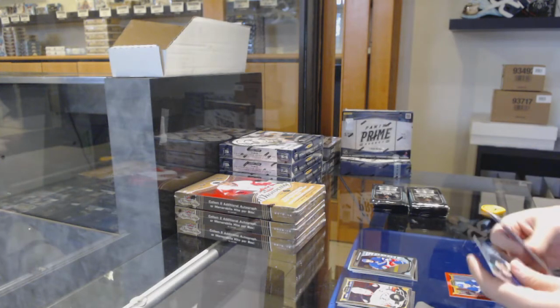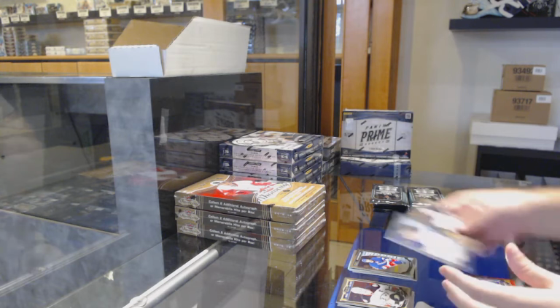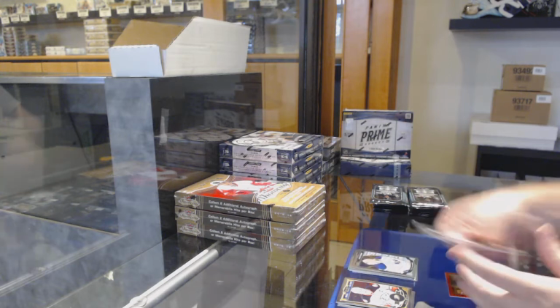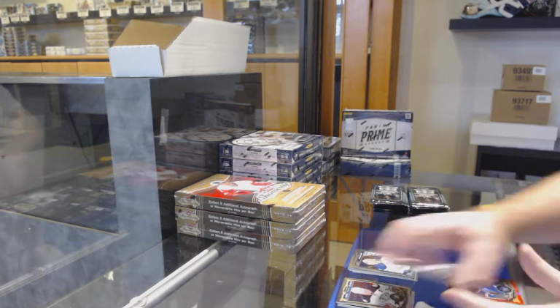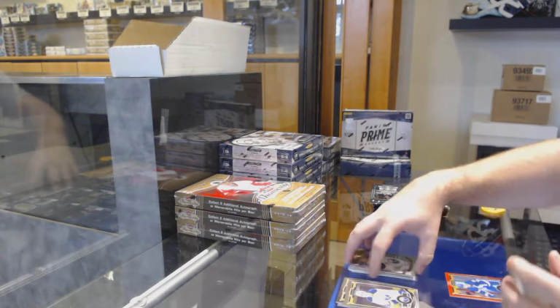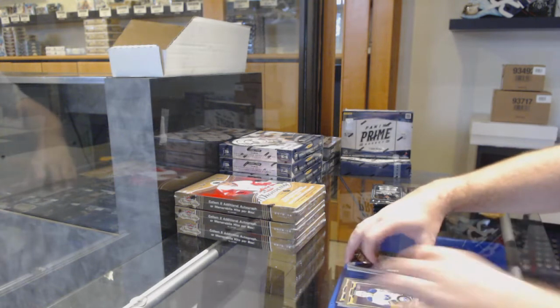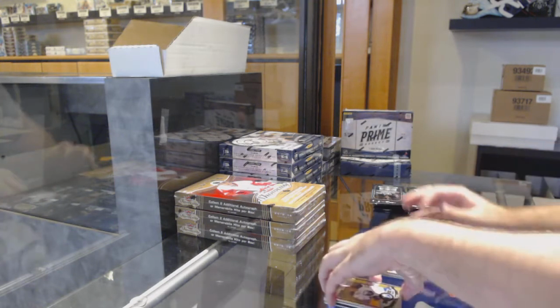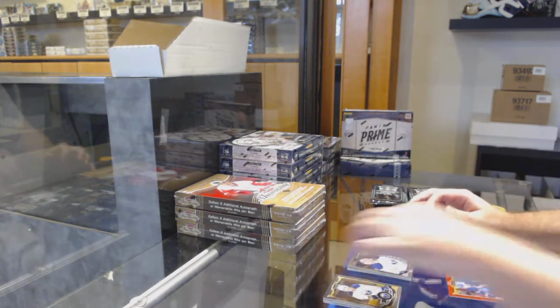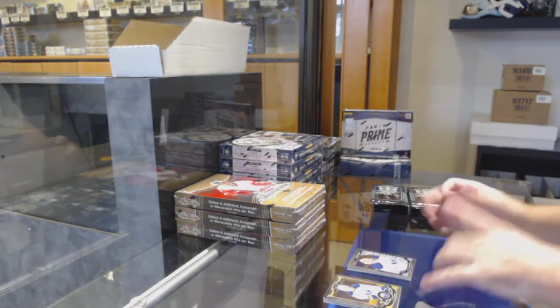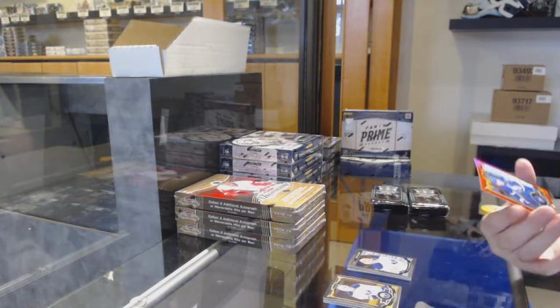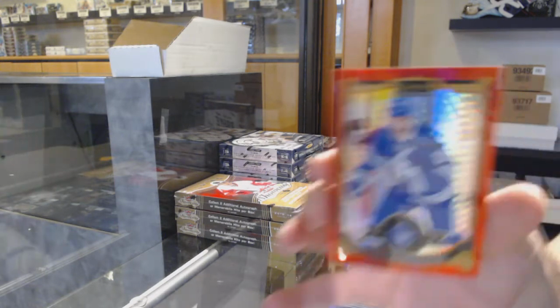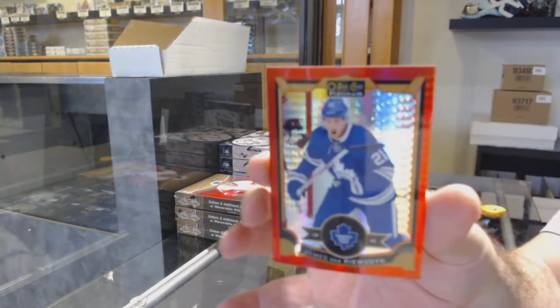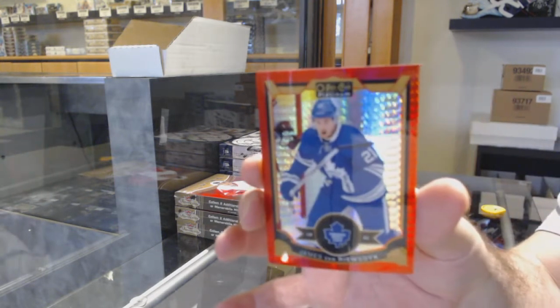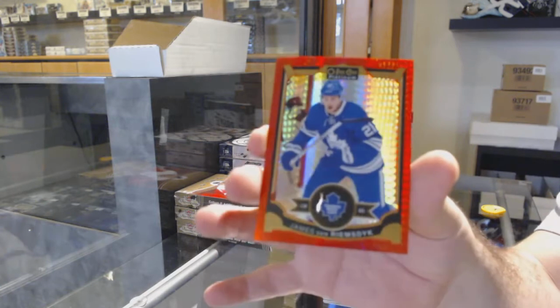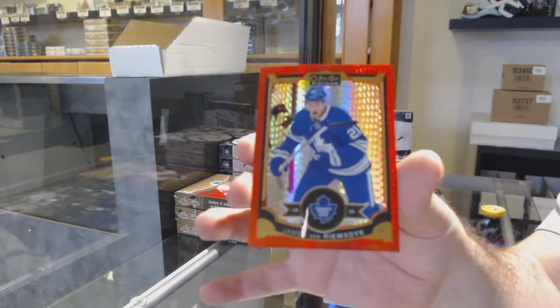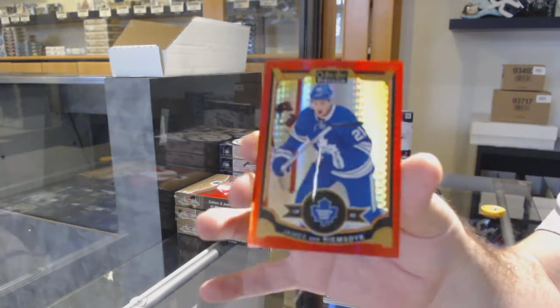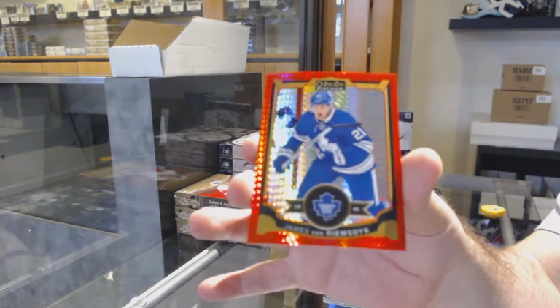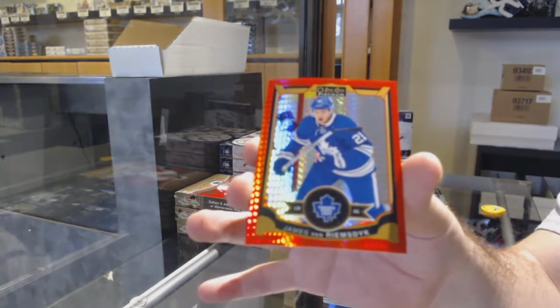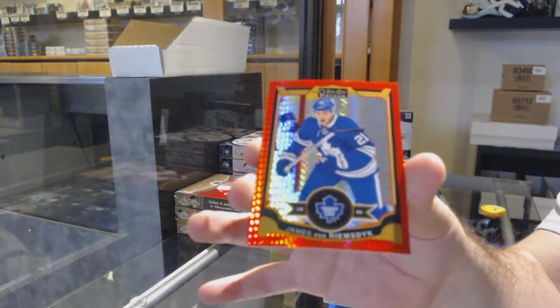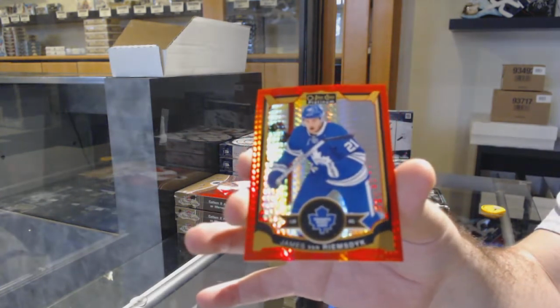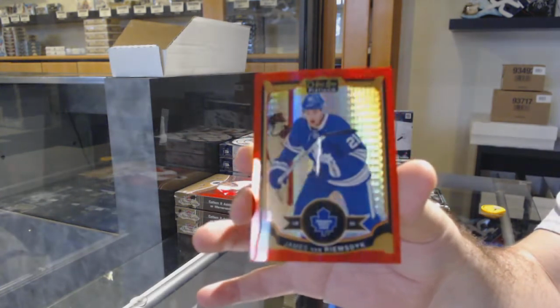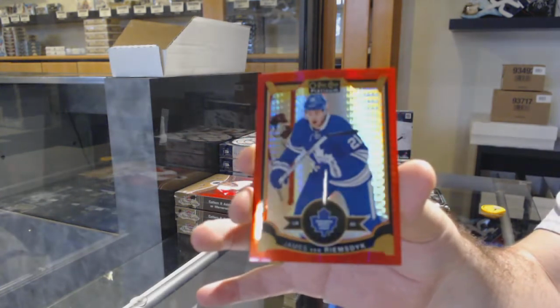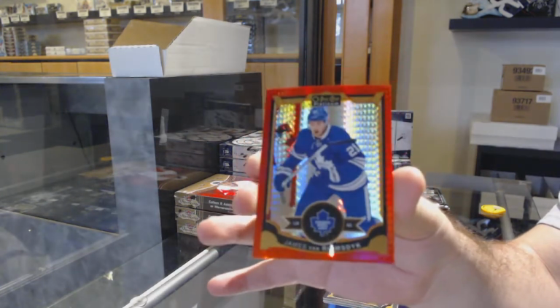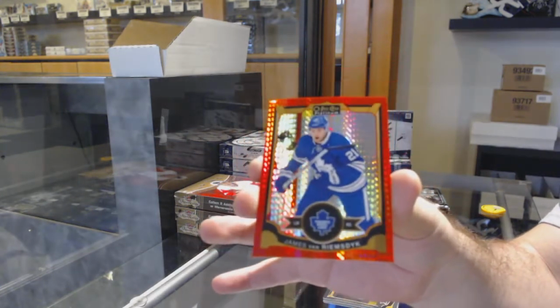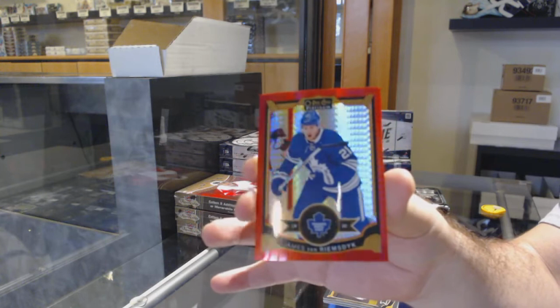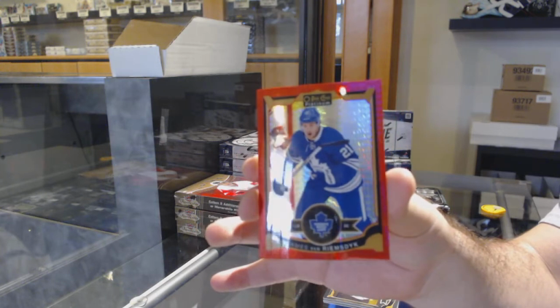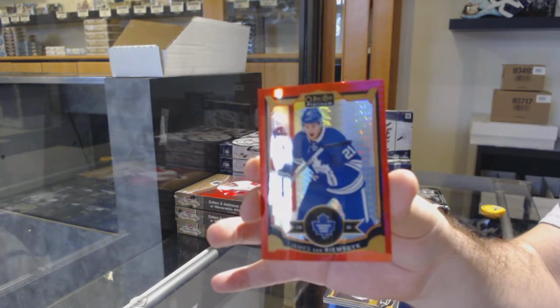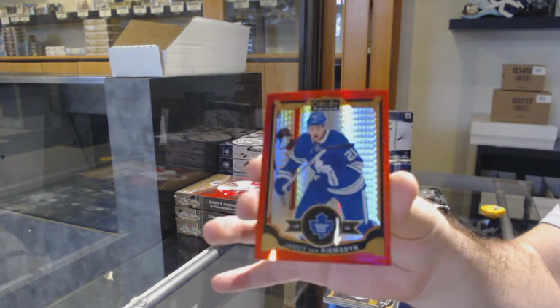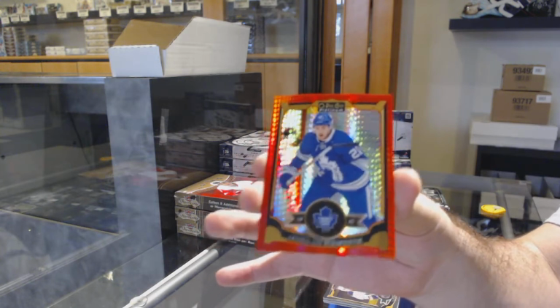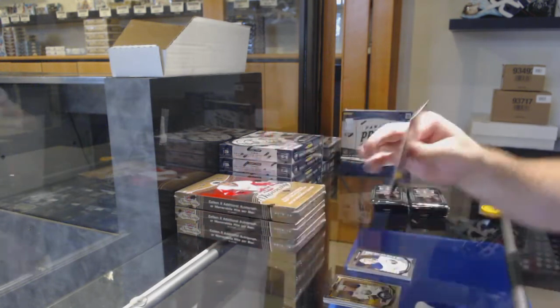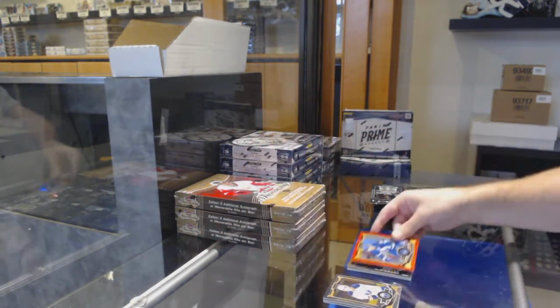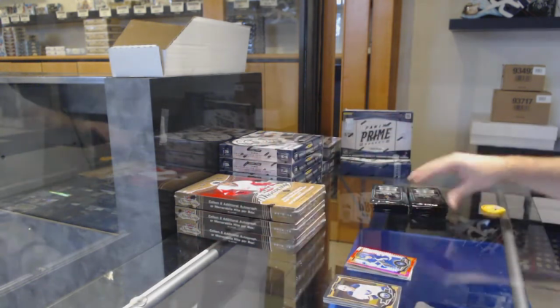We've got an Old Mark for the Buffalo Sabres marquee rookie and a red prism of JVR to 149 for the Maple Leafs.